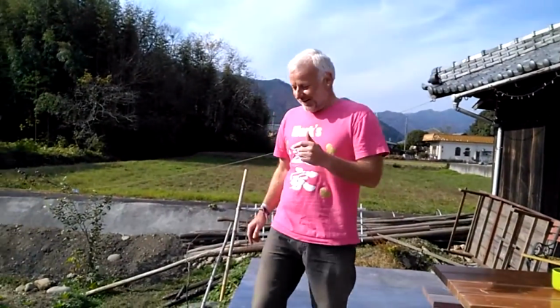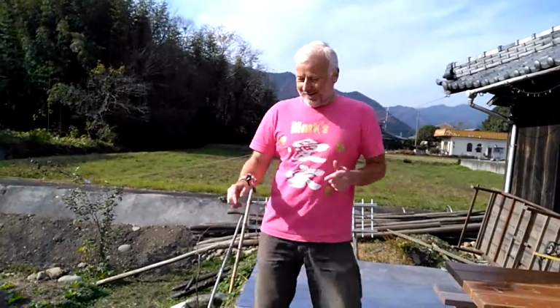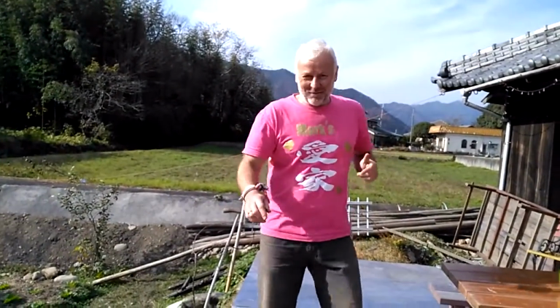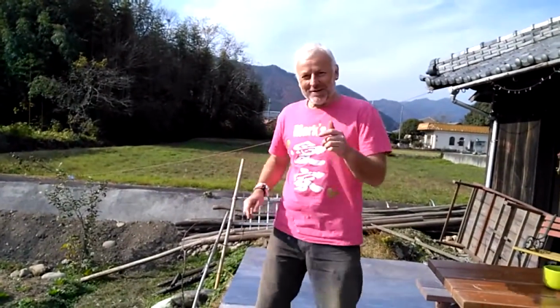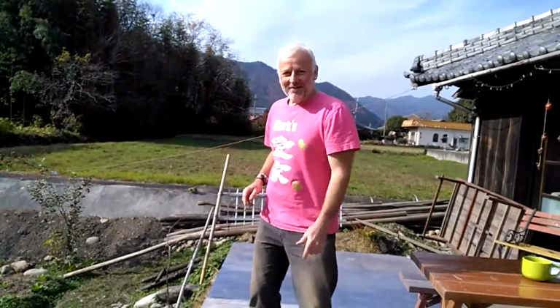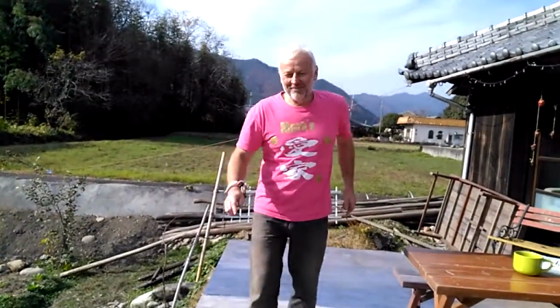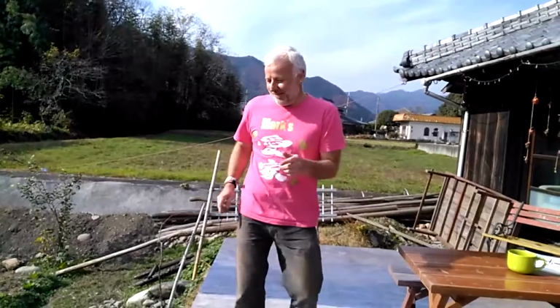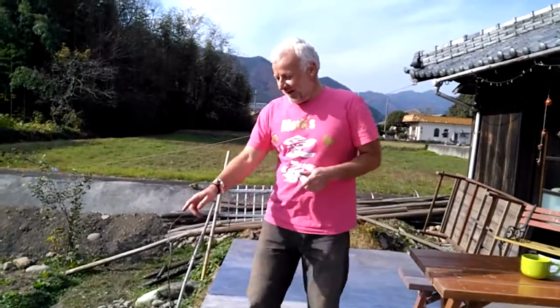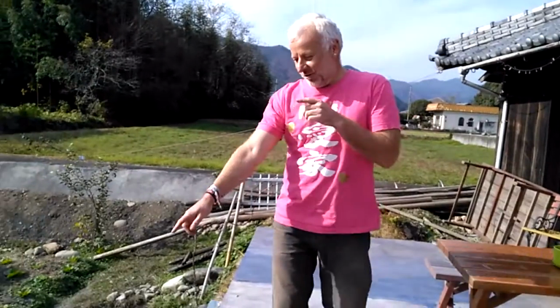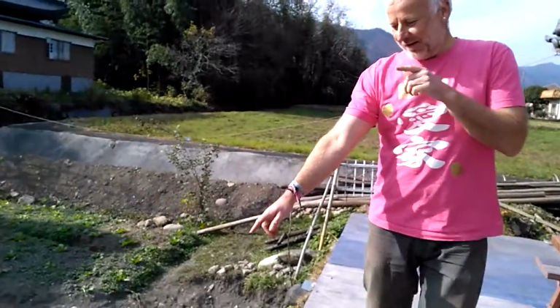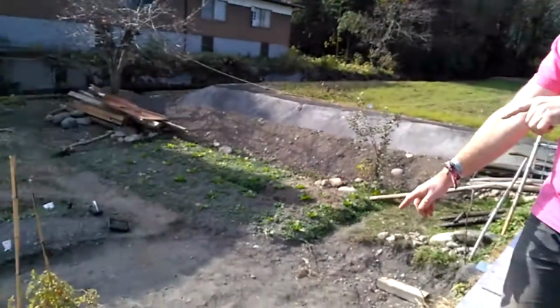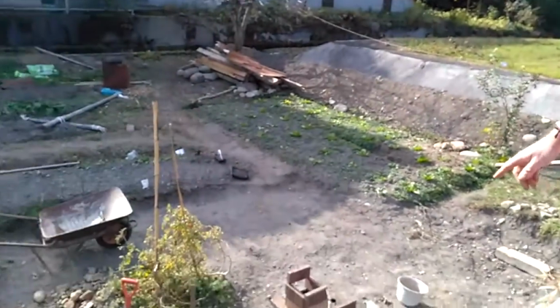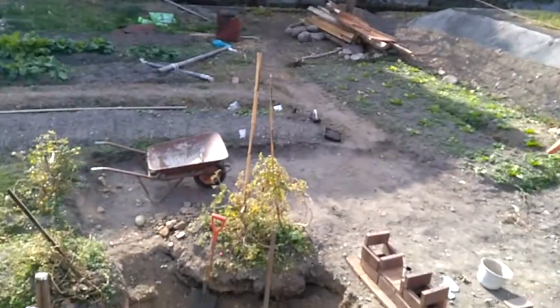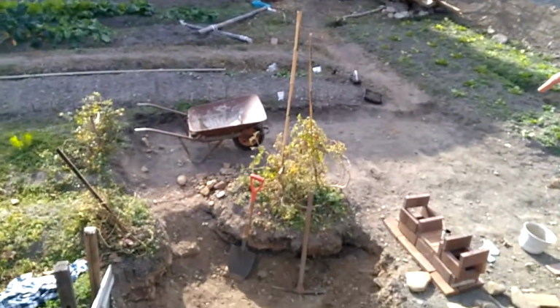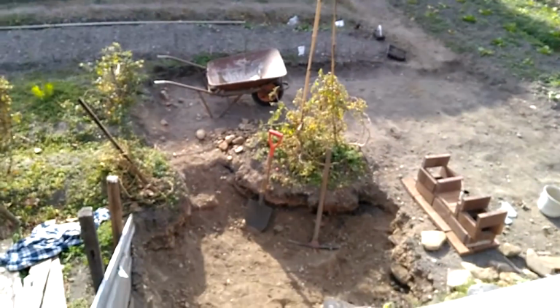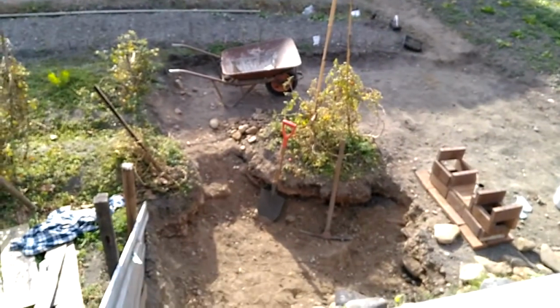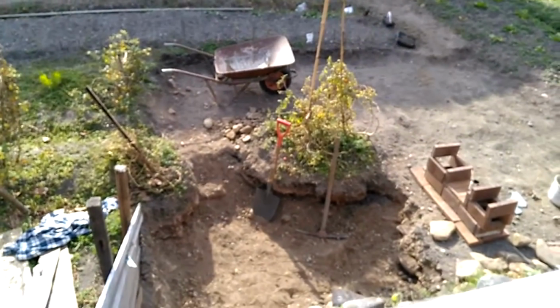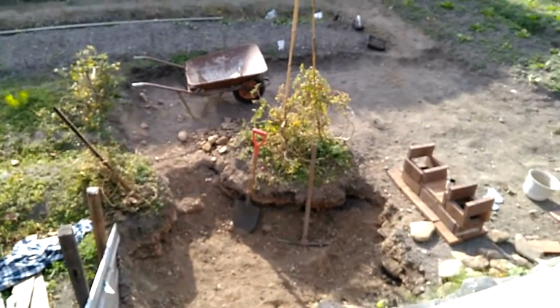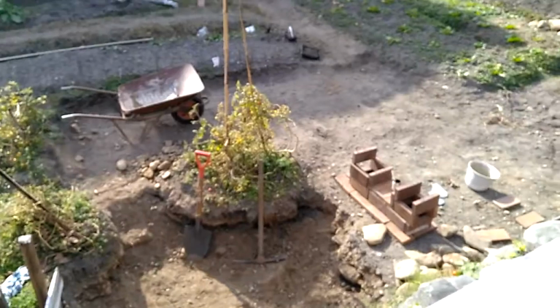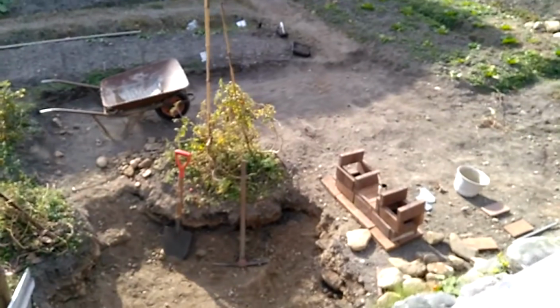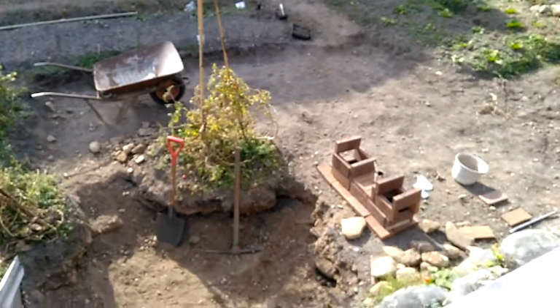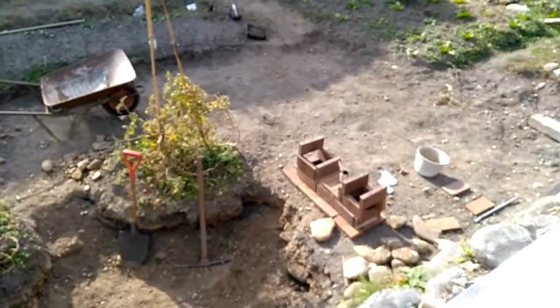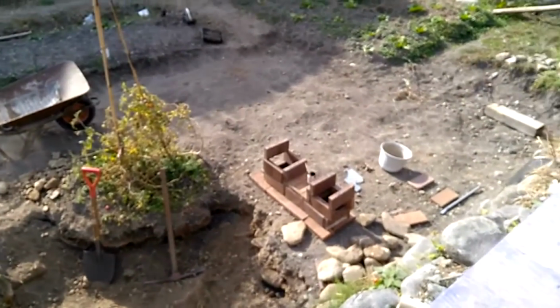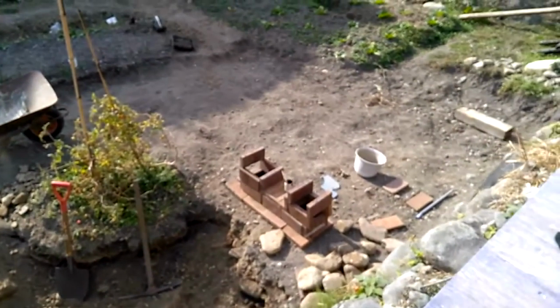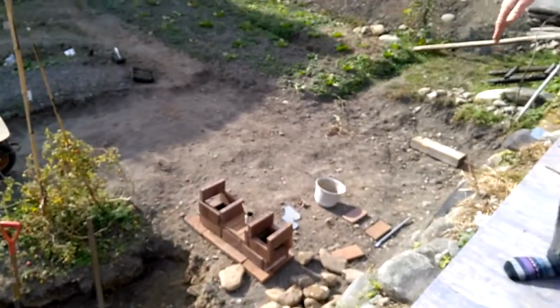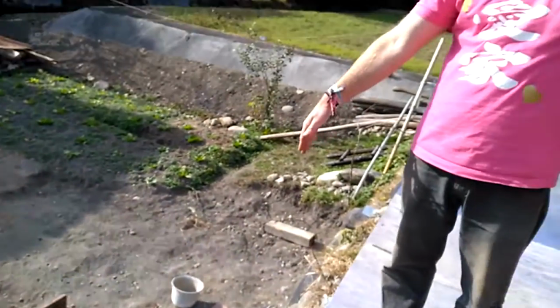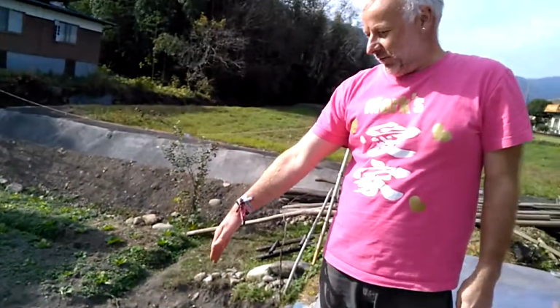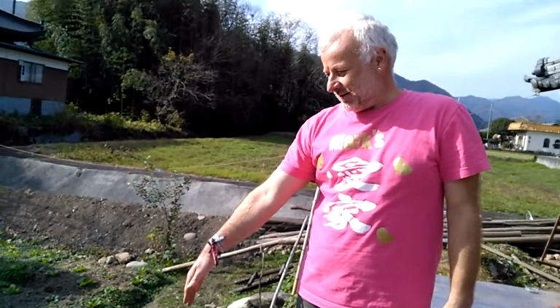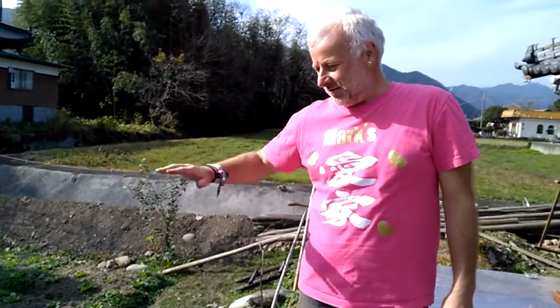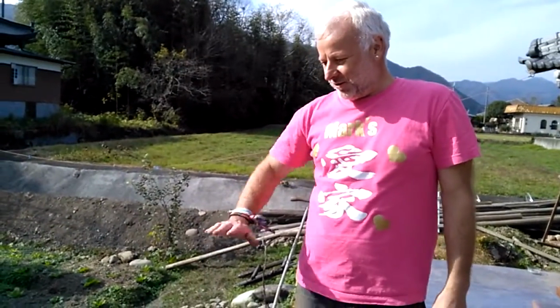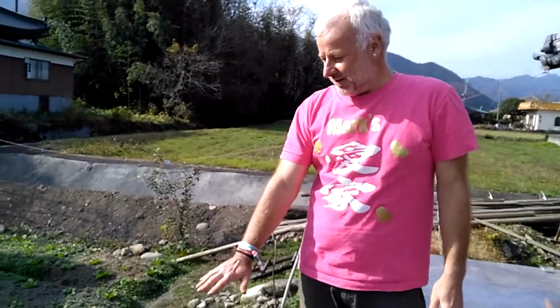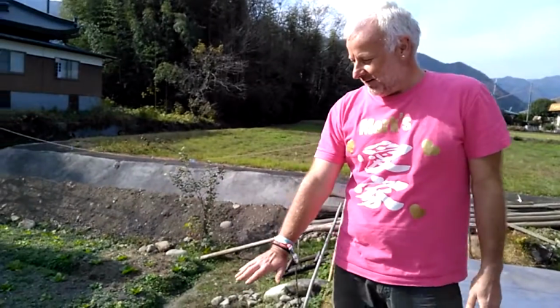And if you look down here over the edge, this is how much we've dug out. This is going to be the depth for the greenhouse, so that you can stand inside it.